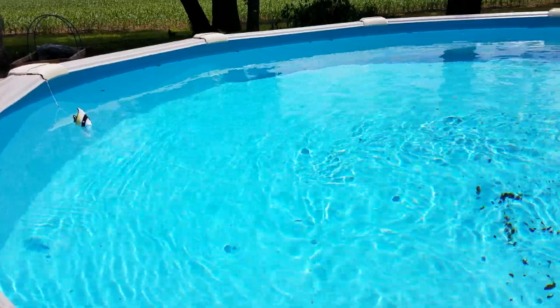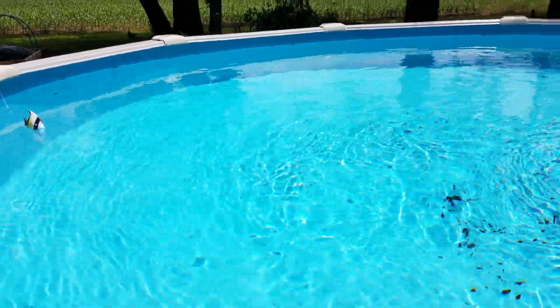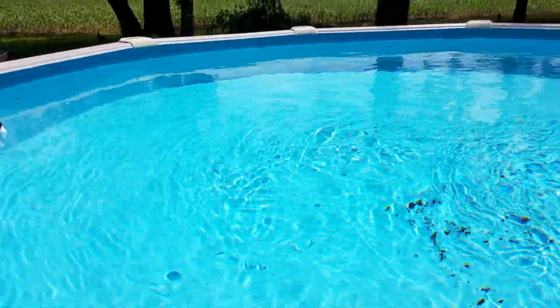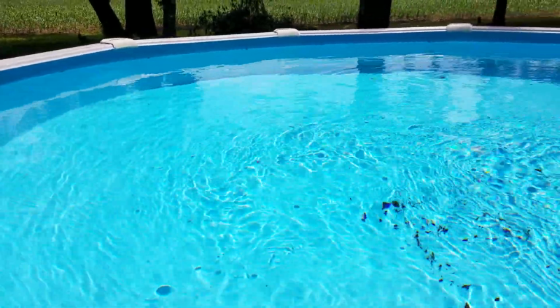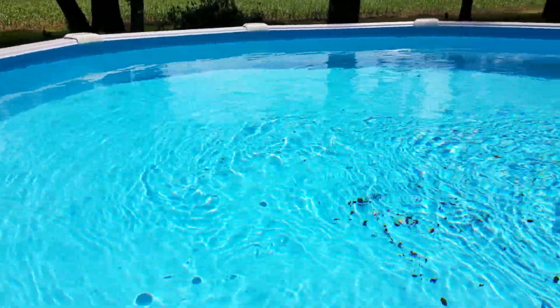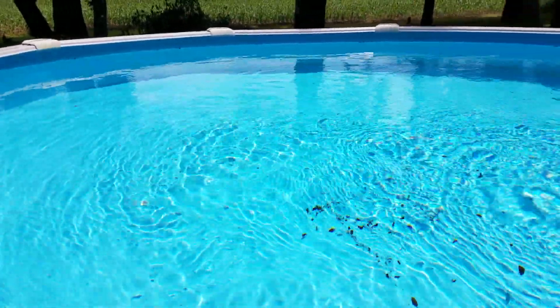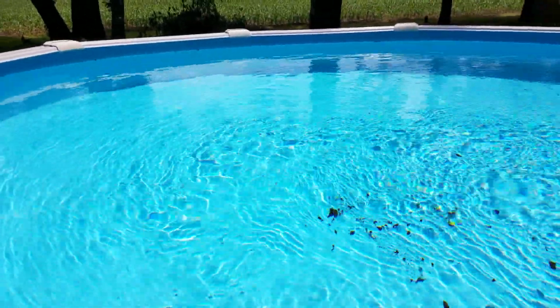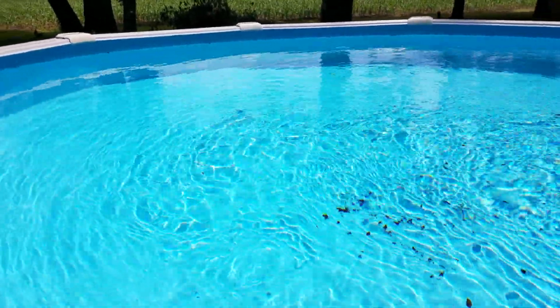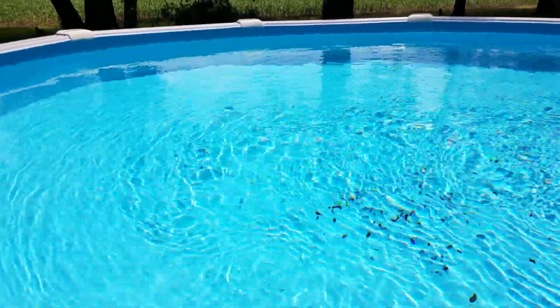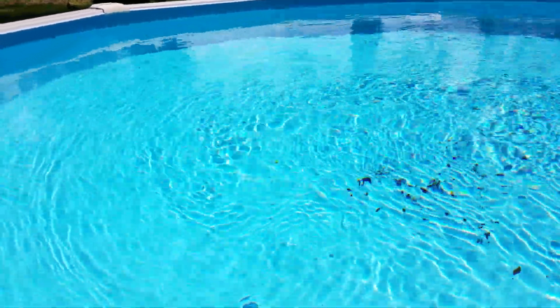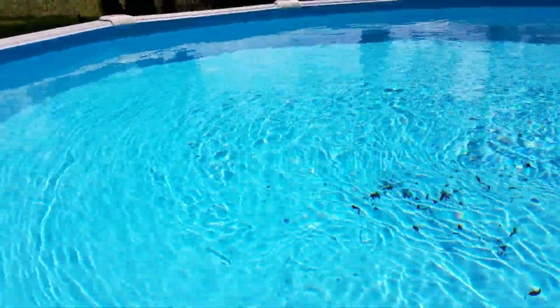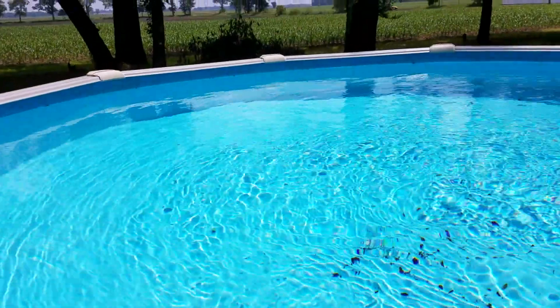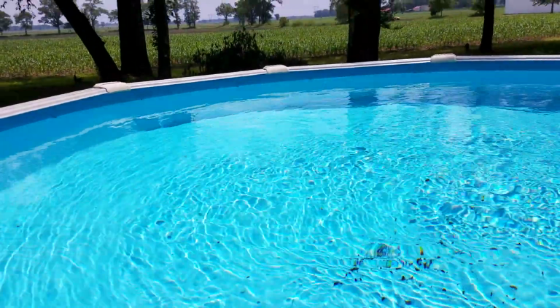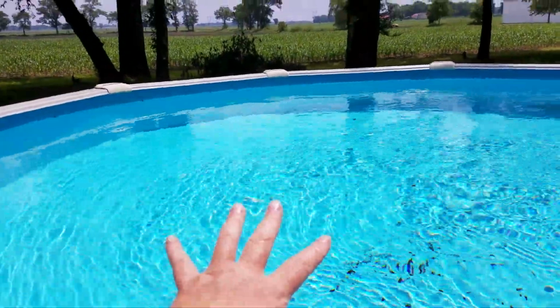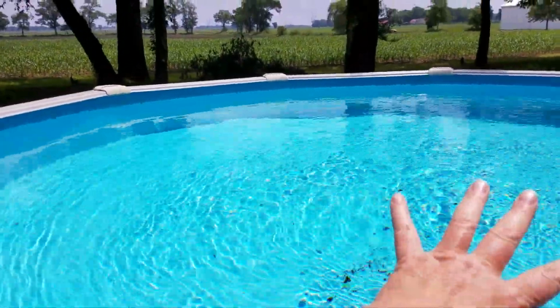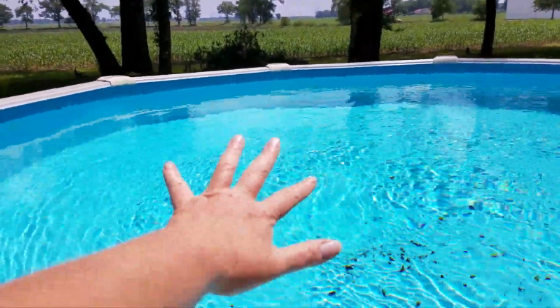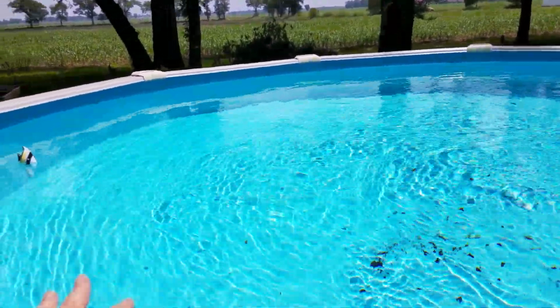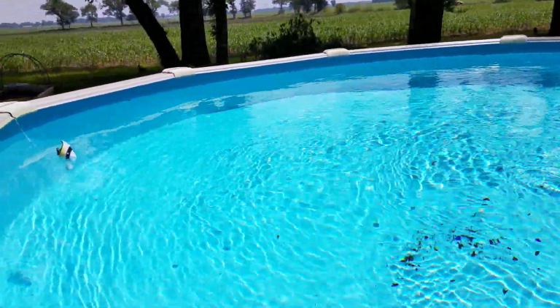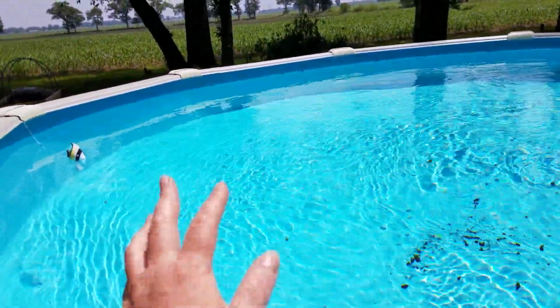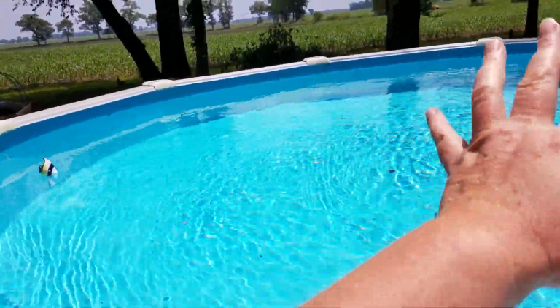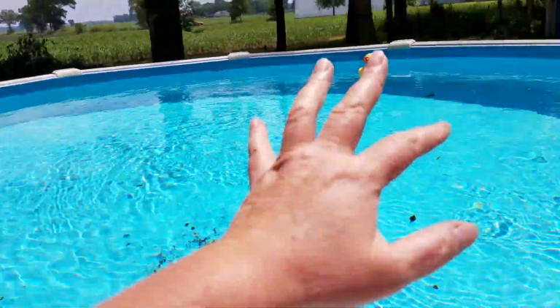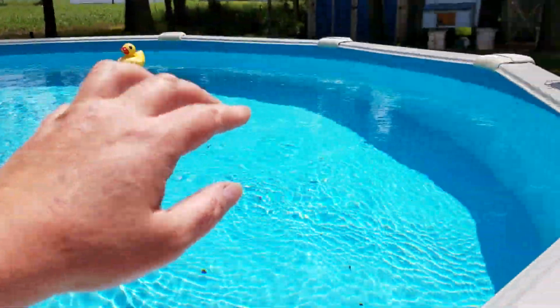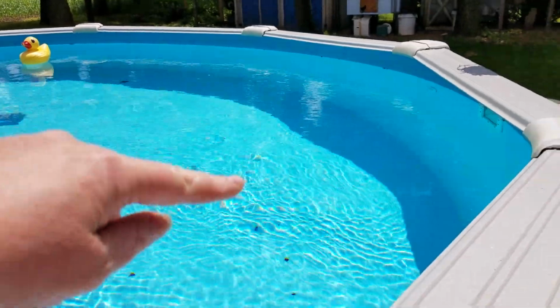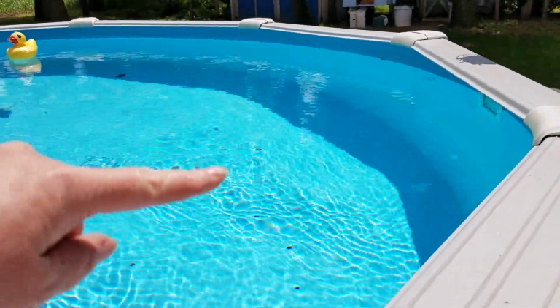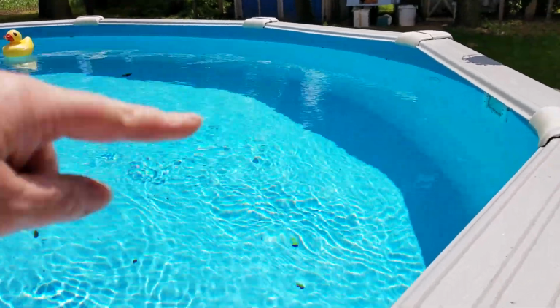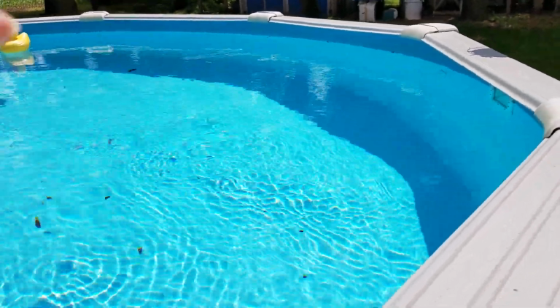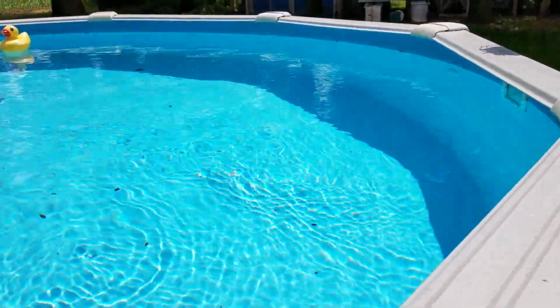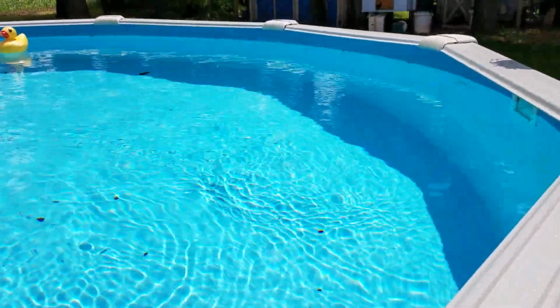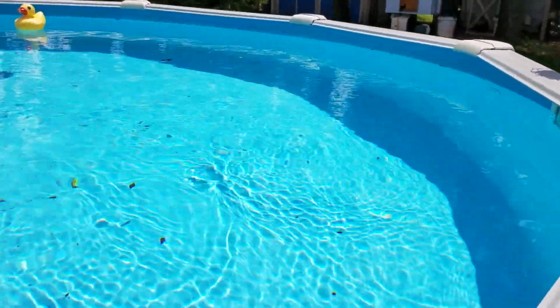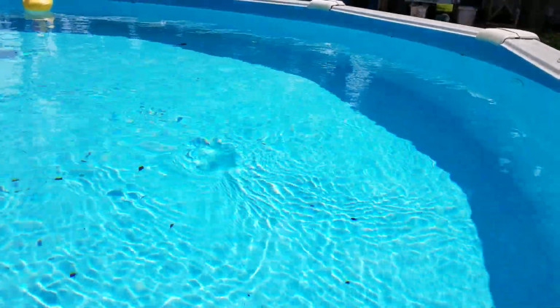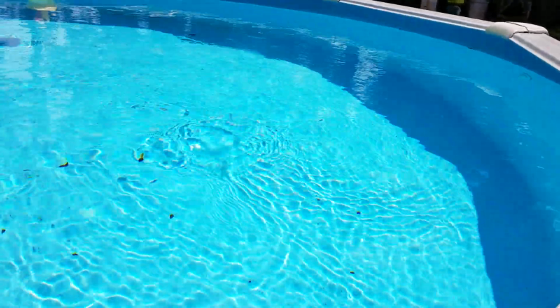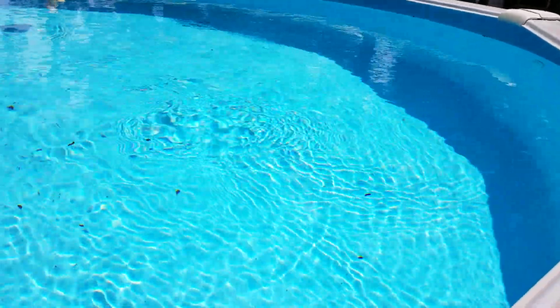Good morning everybody. I said I was going to do a follow-up, and you can see that the pool is way sparklier than it was. It's because we killed all those active algae that was in it.